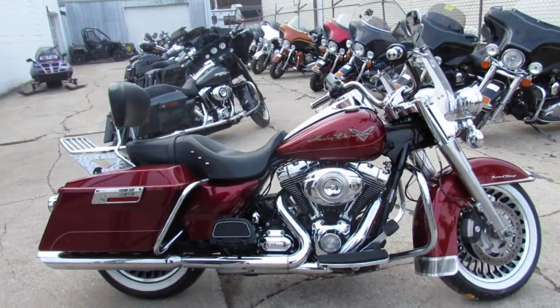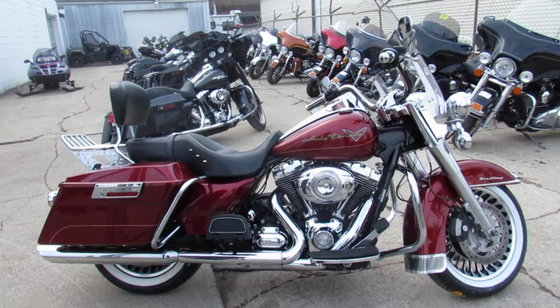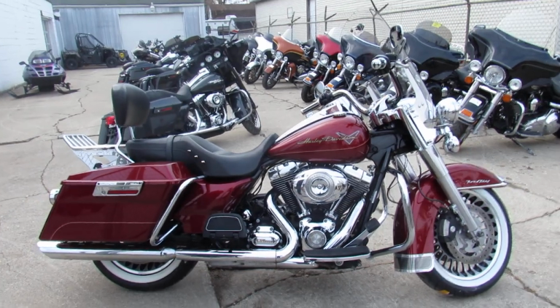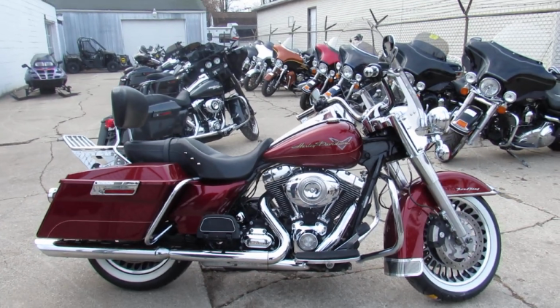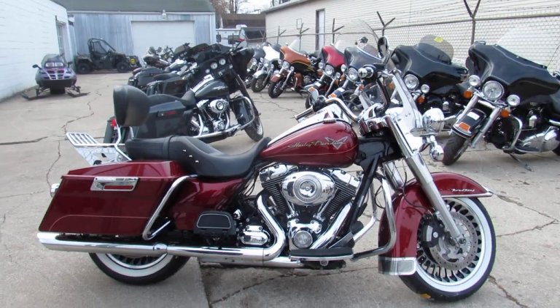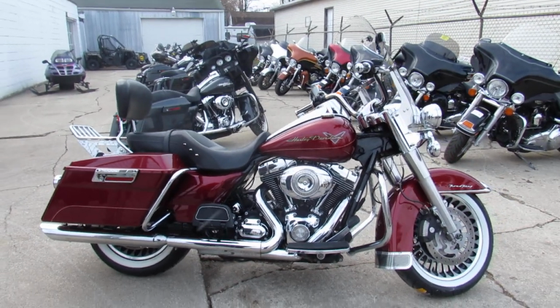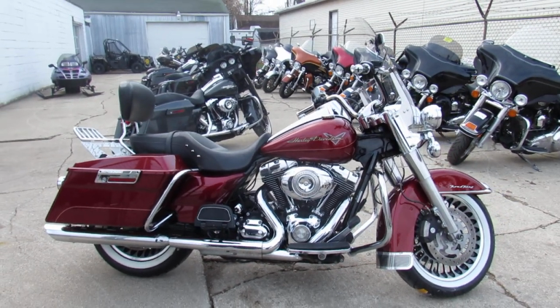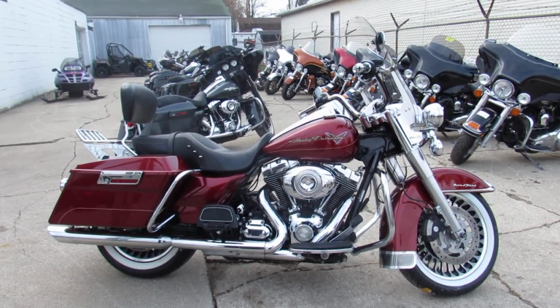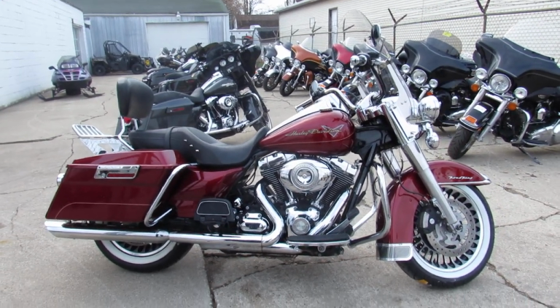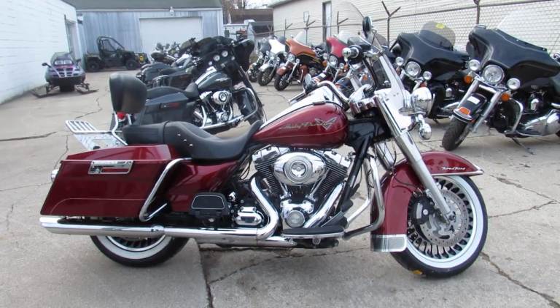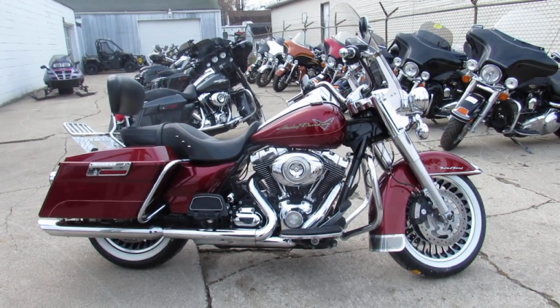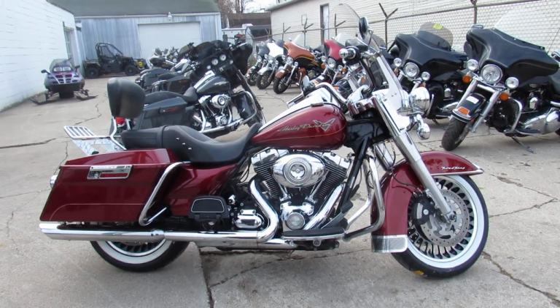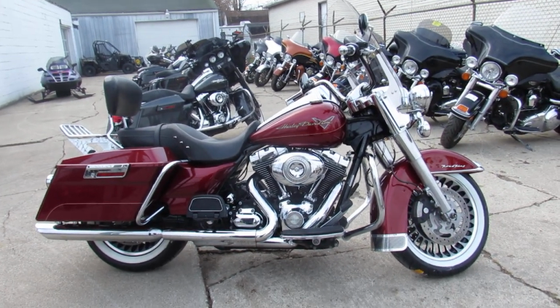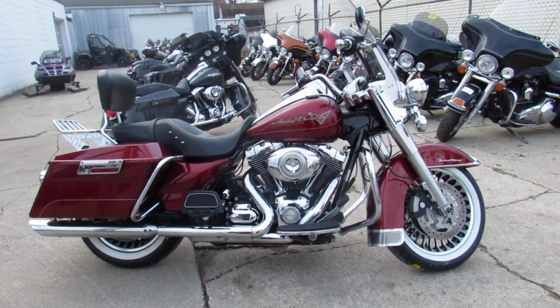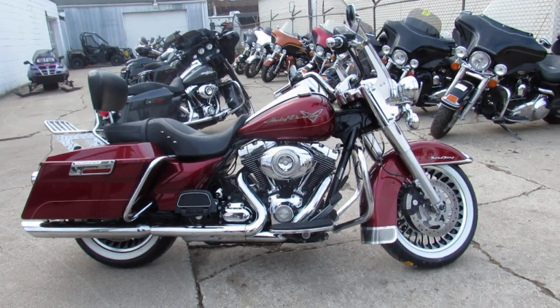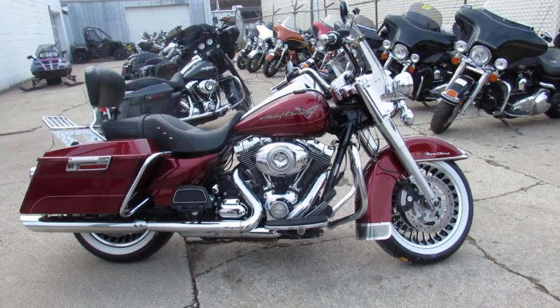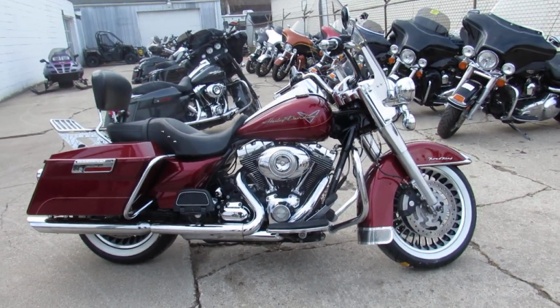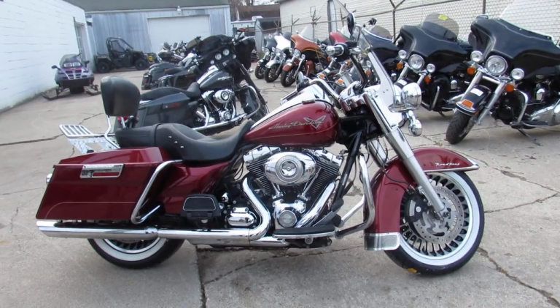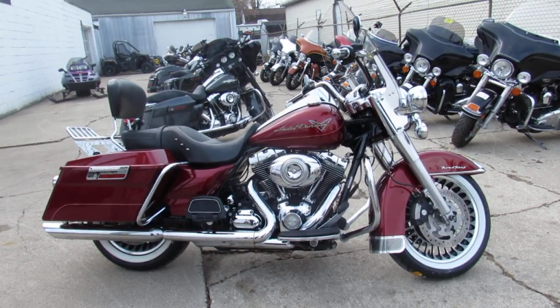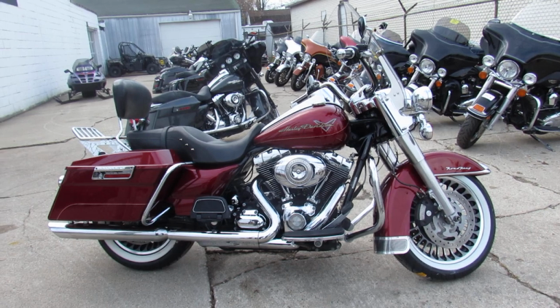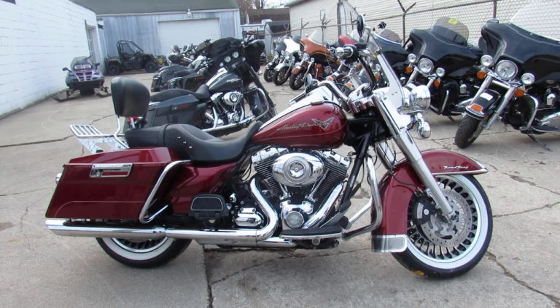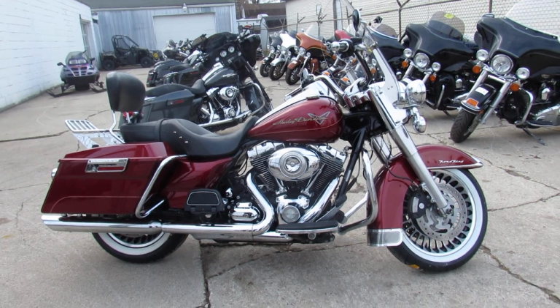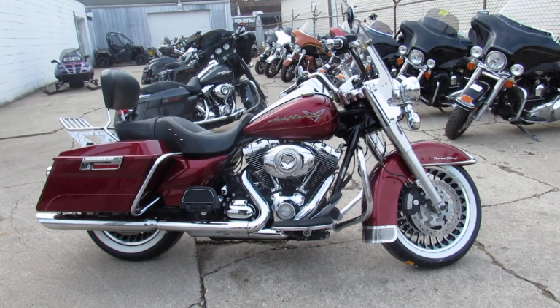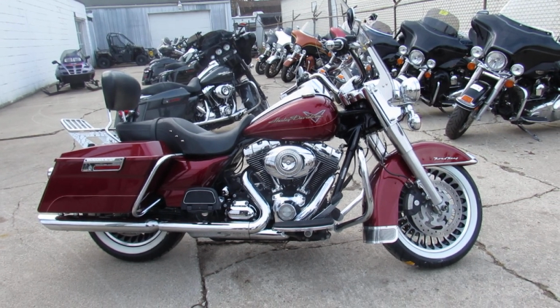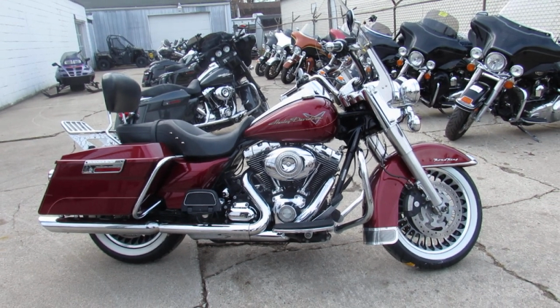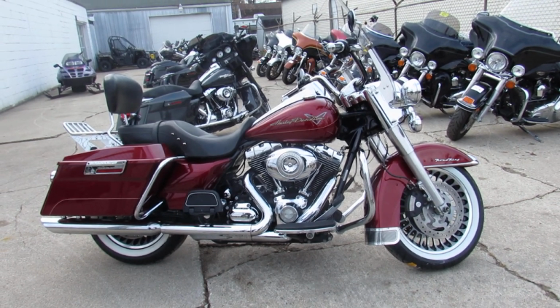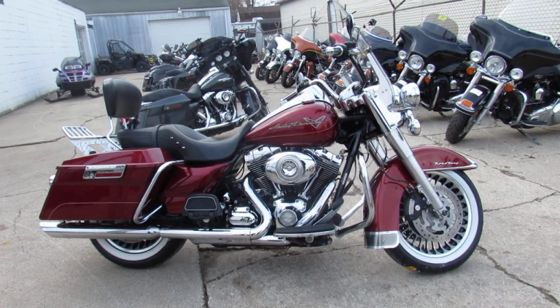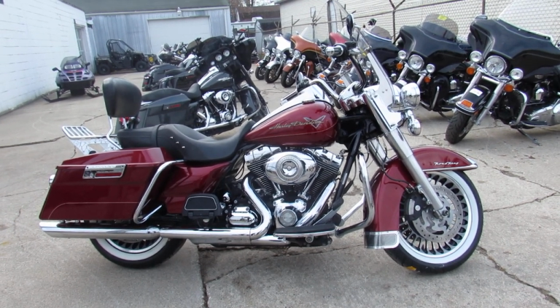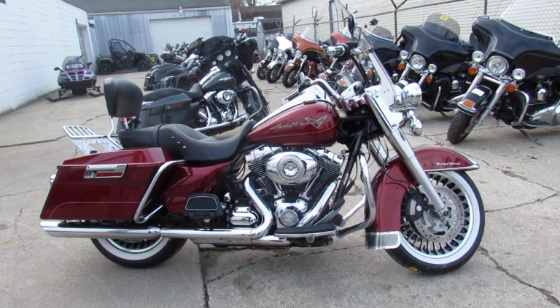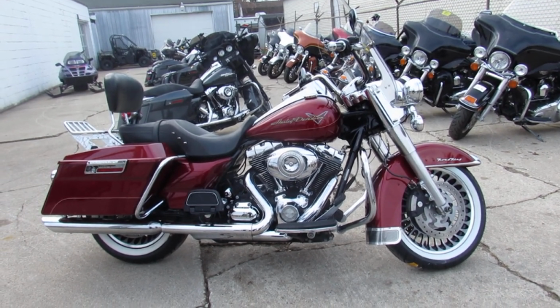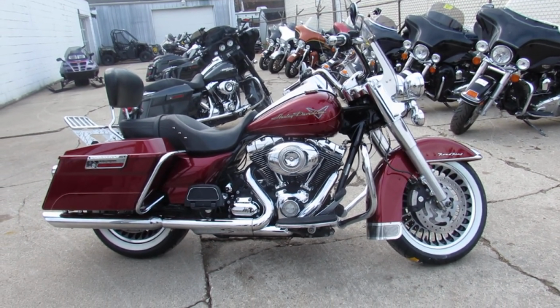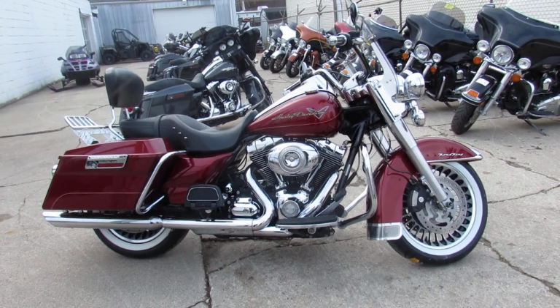We've got guaranteed financing, leasing programs, layaway programs — your trade is always welcome. Give us a call at 810-648-9500.